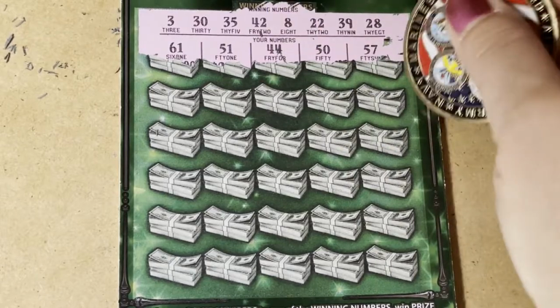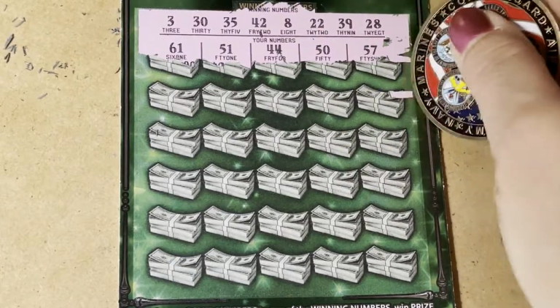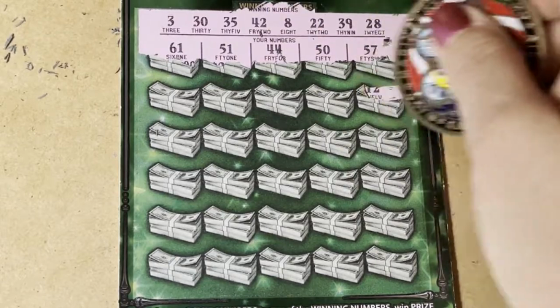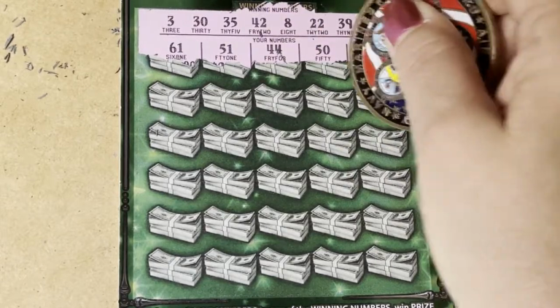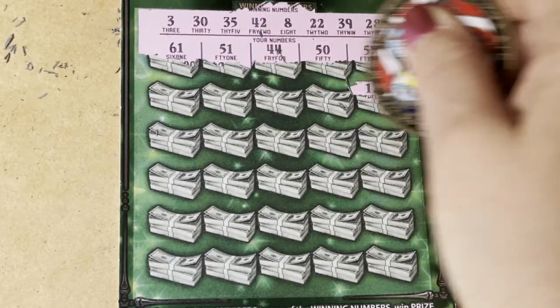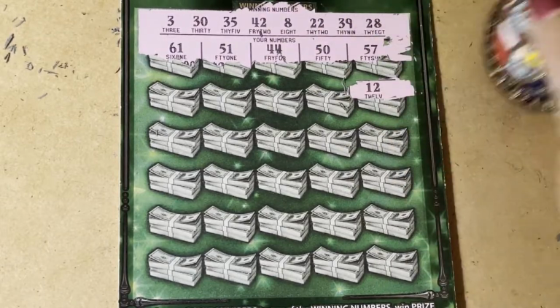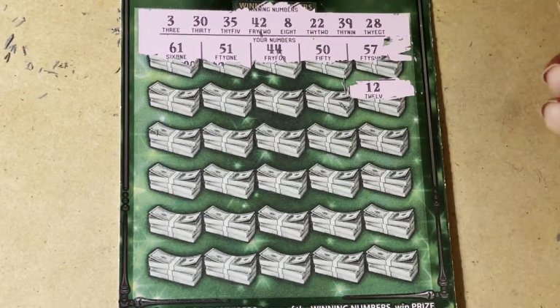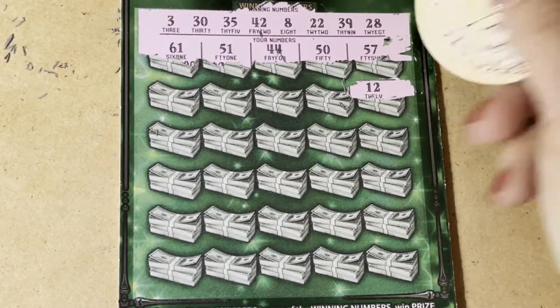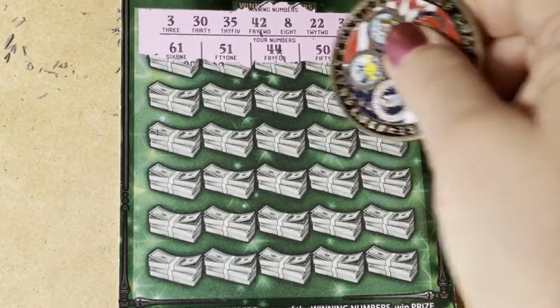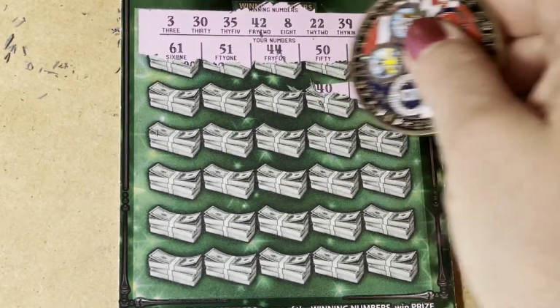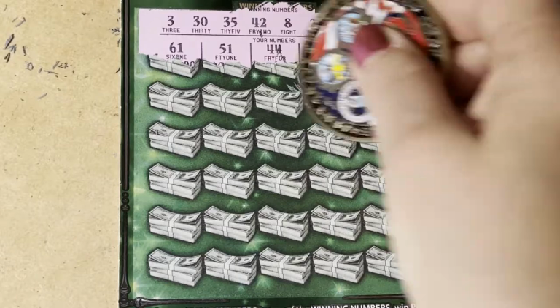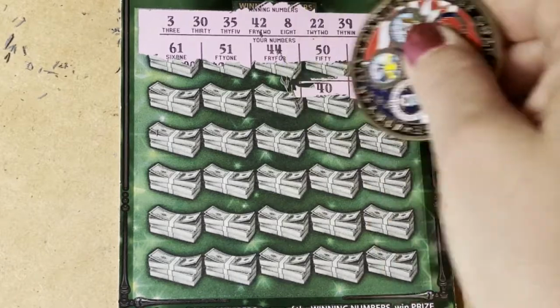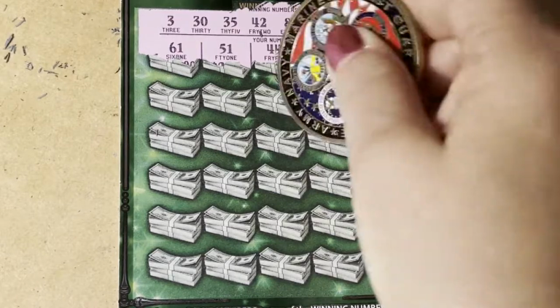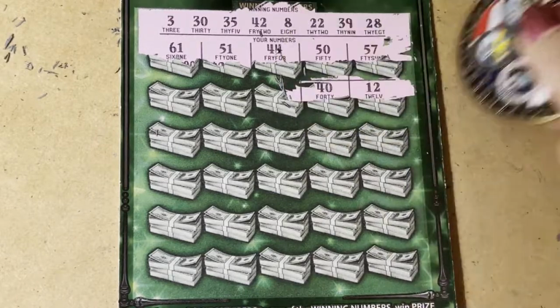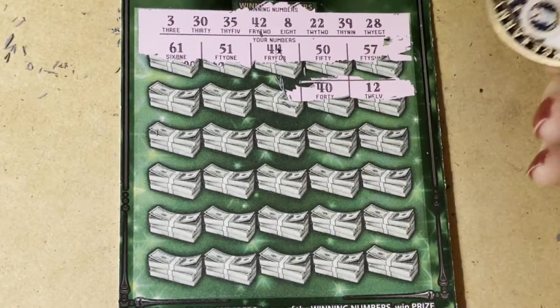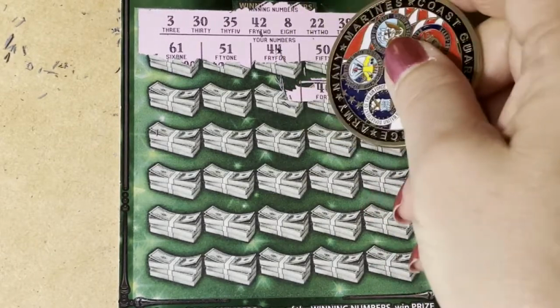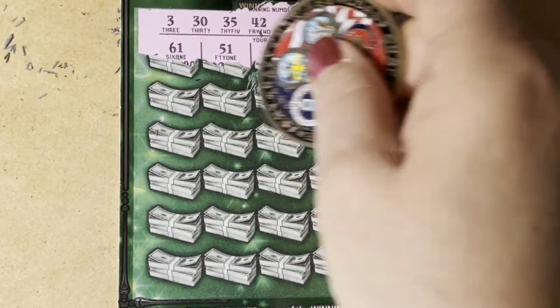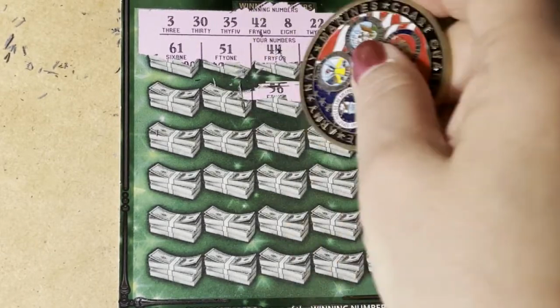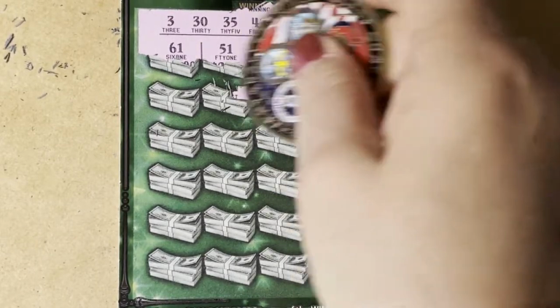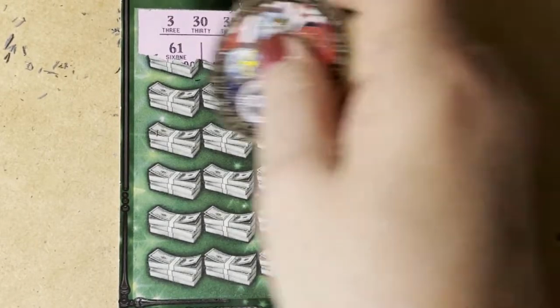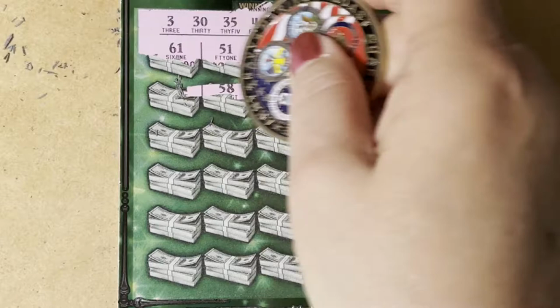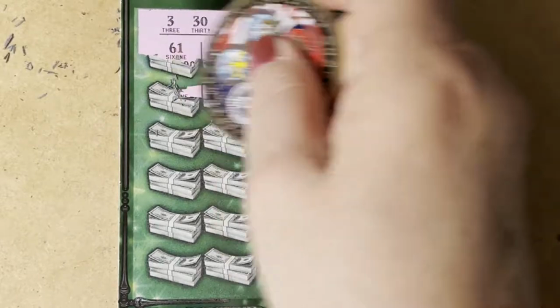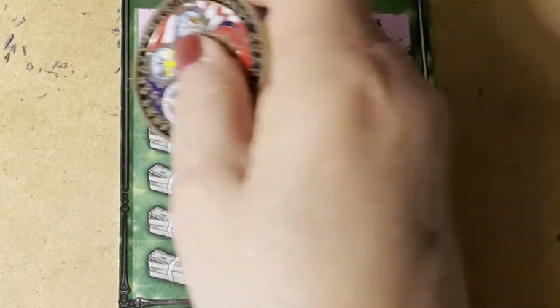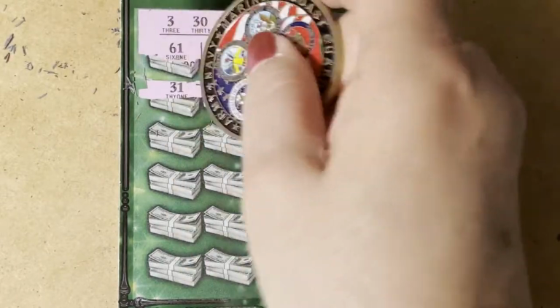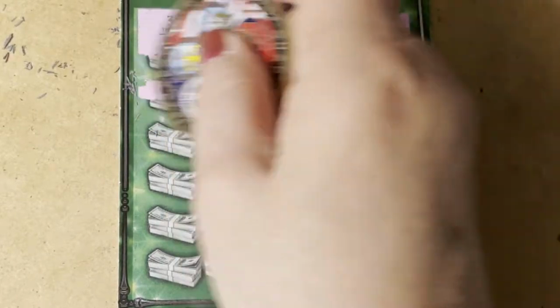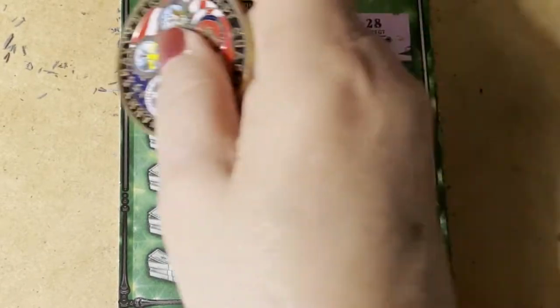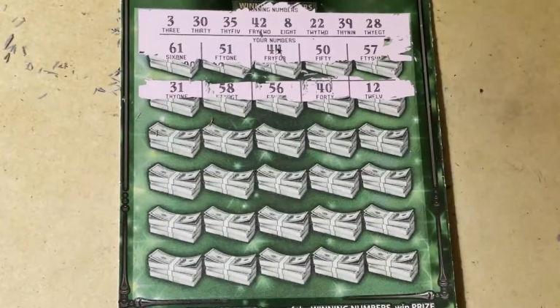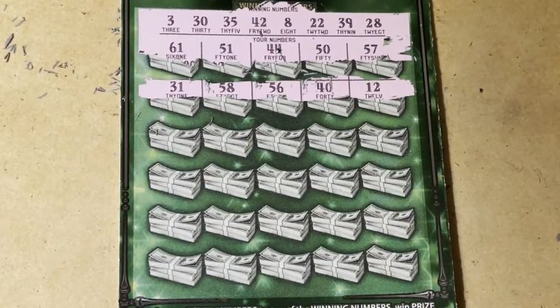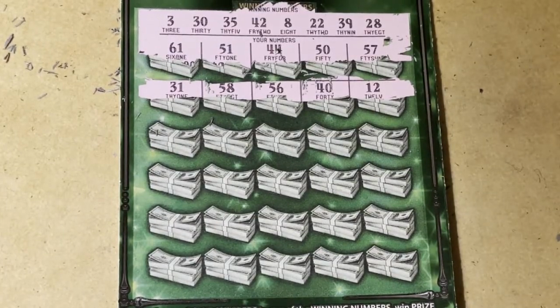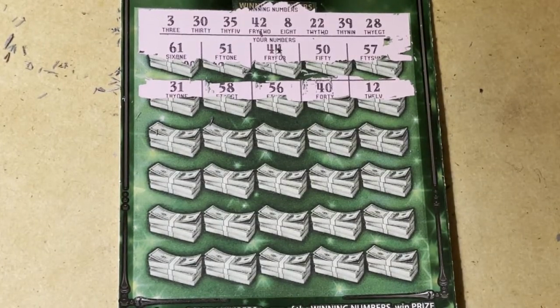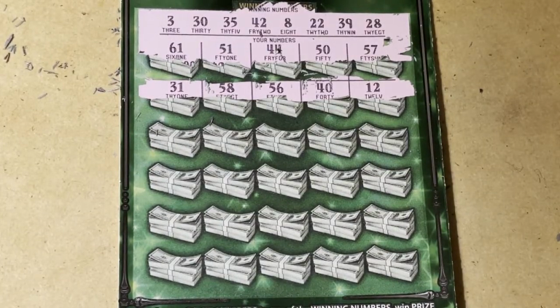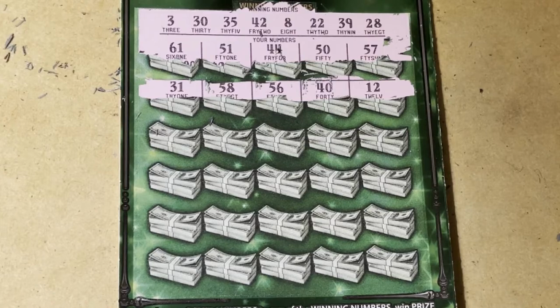Let's go to the next row. We have a 12, a 40, 56, 58, and a 31. We needed that 30.